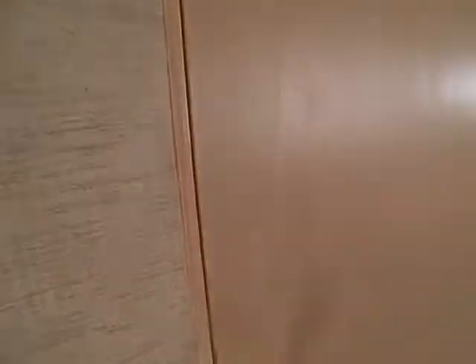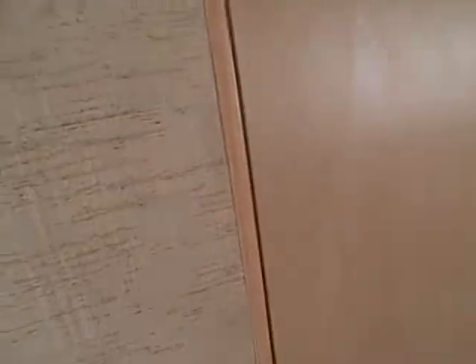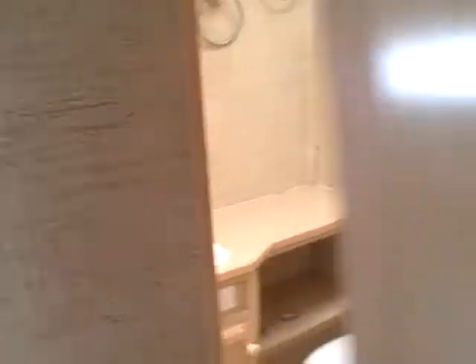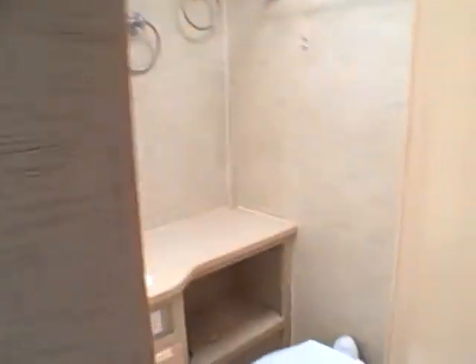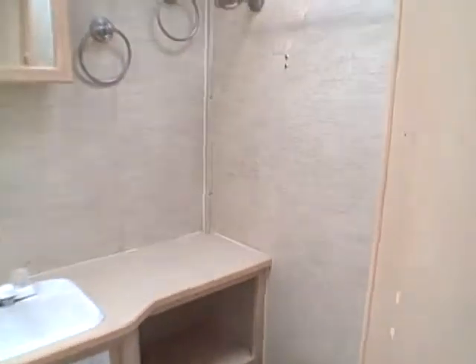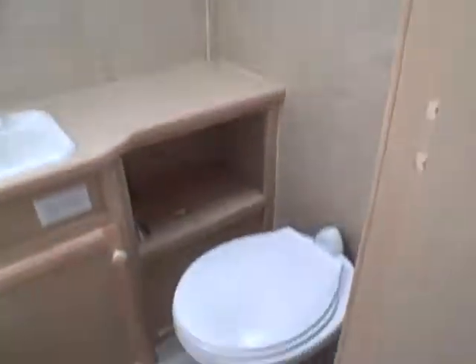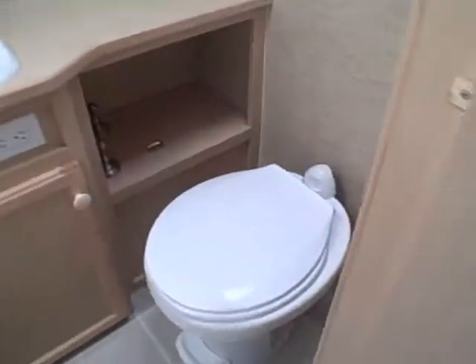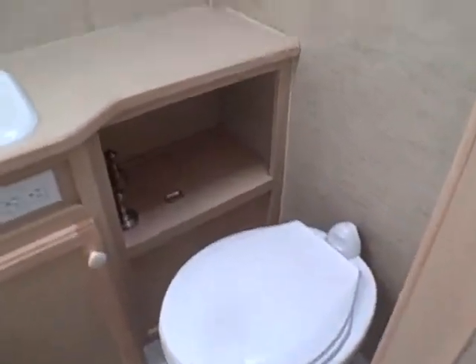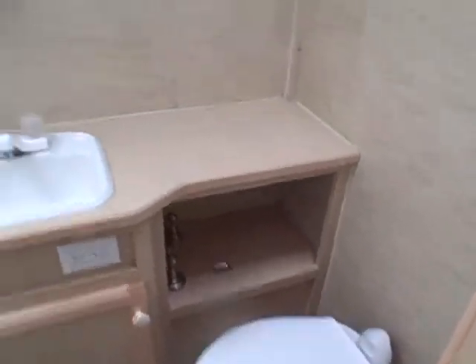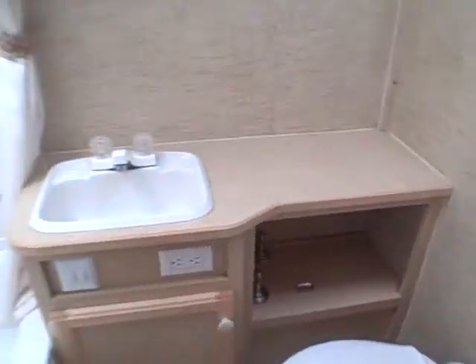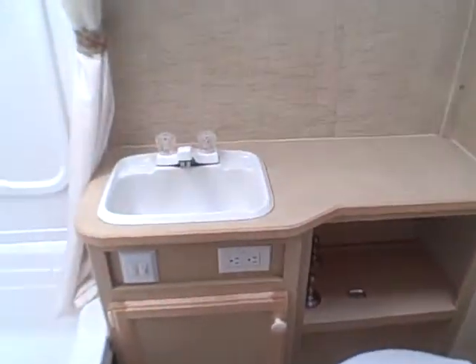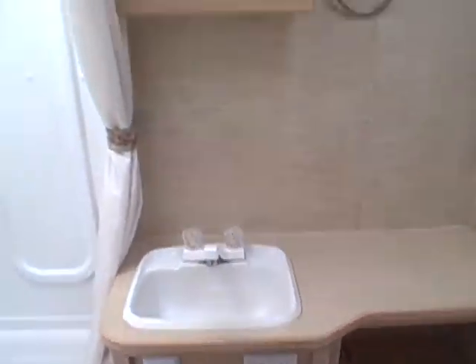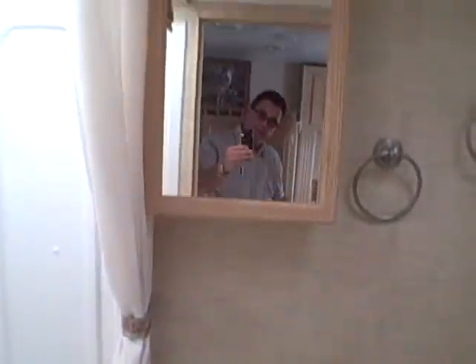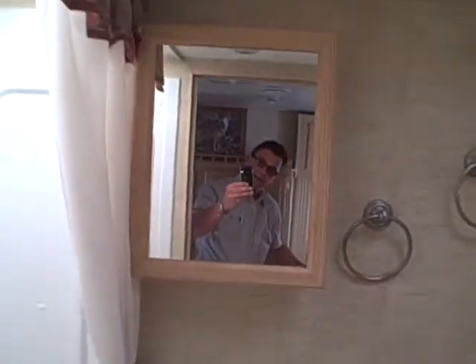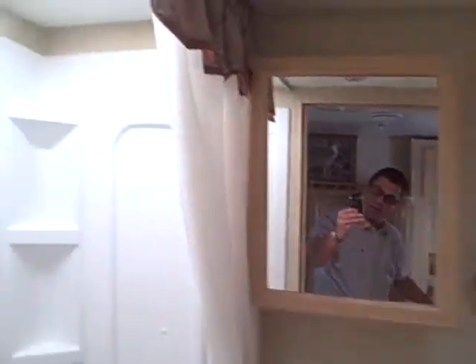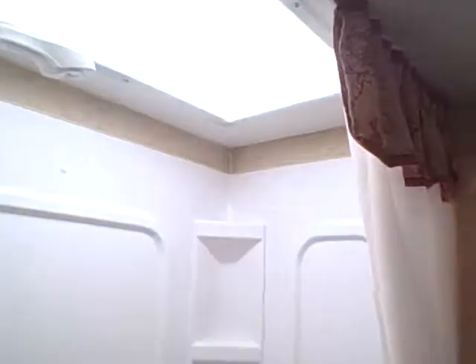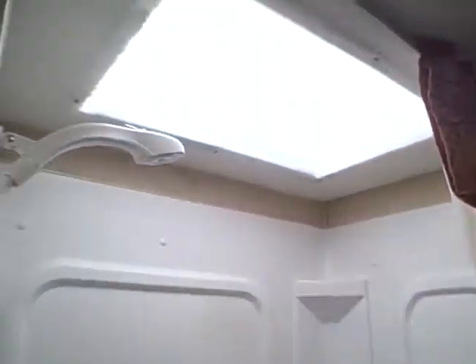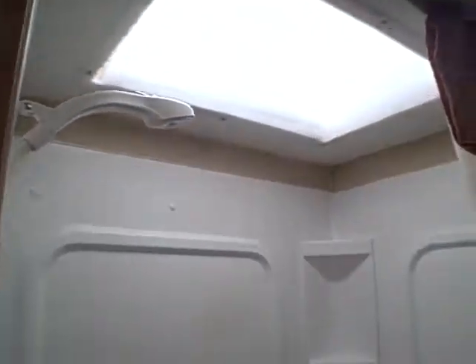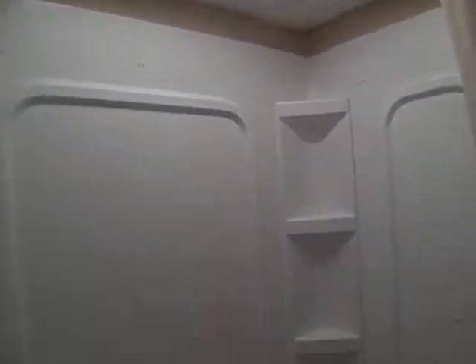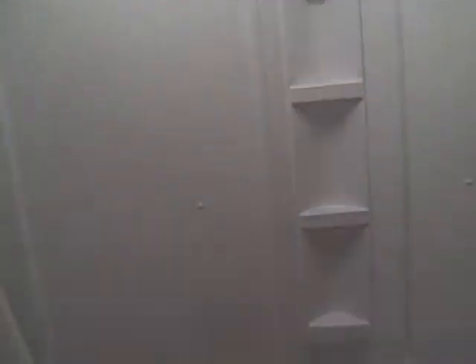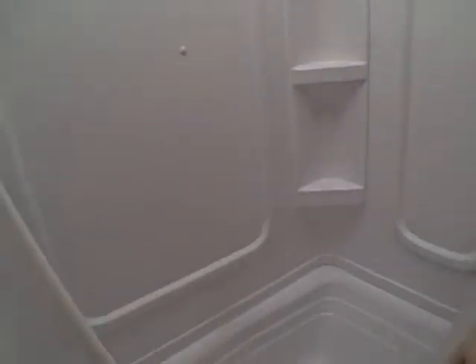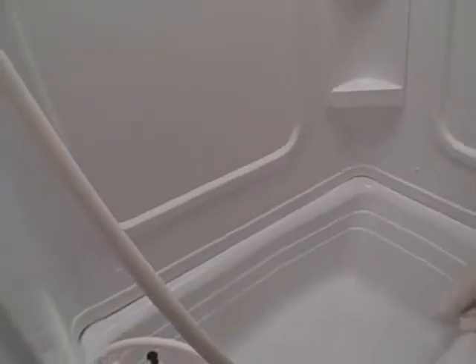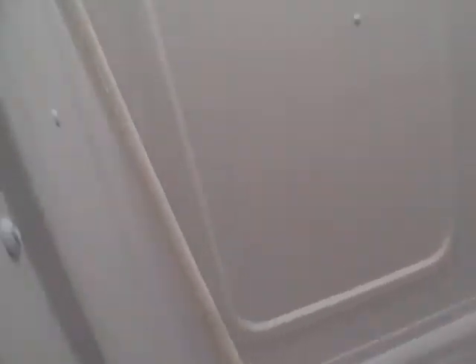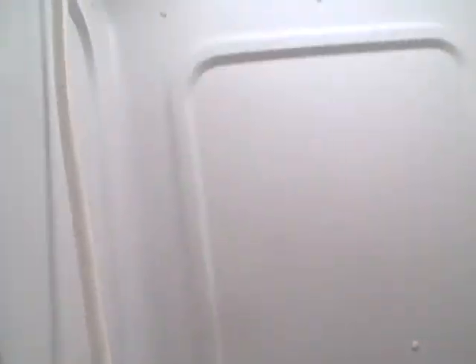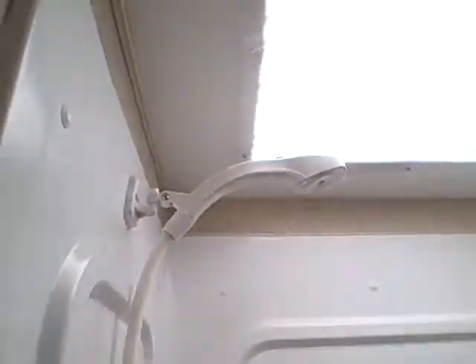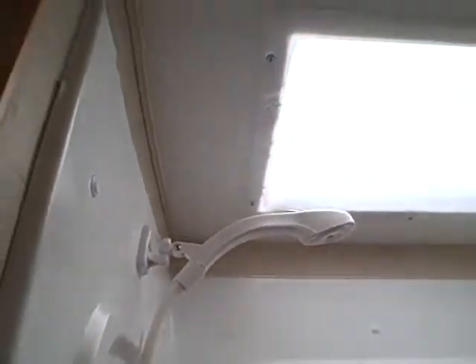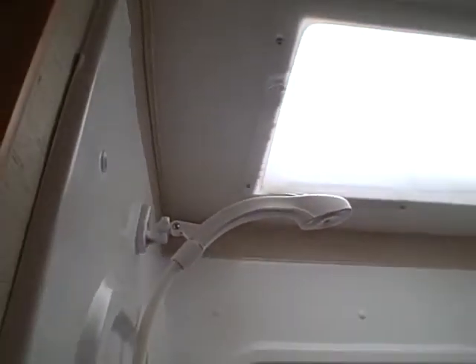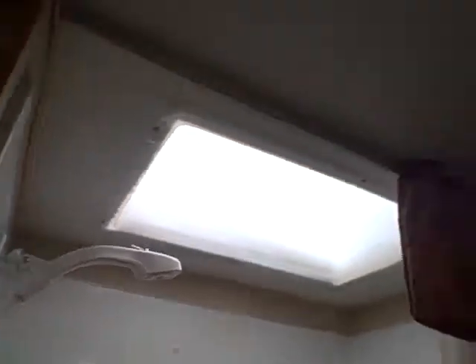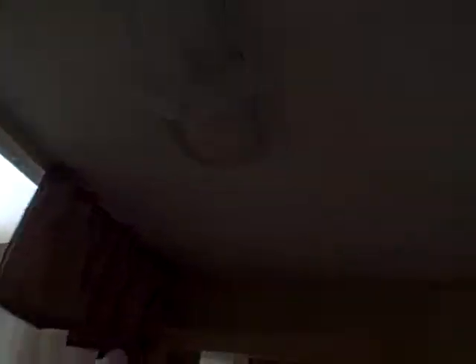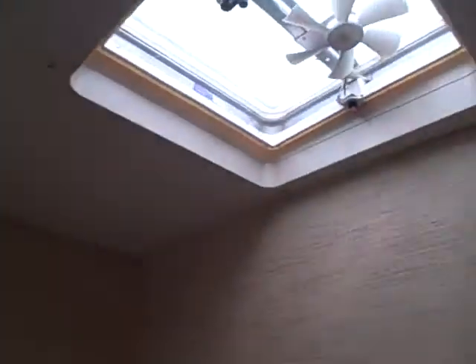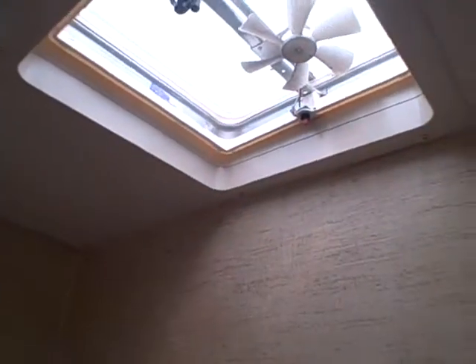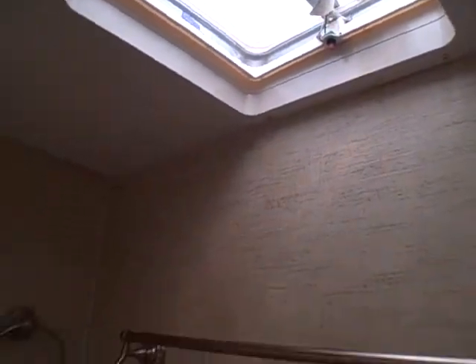We have a residential-style door to the bathroom. You've got the toilet, sink, vanity mirror, a skylight over the shower tub stall, the shower nozzle, and a power exhaust vent.